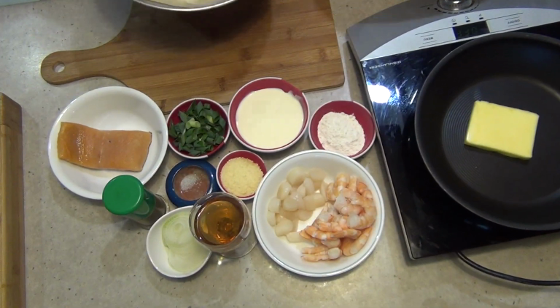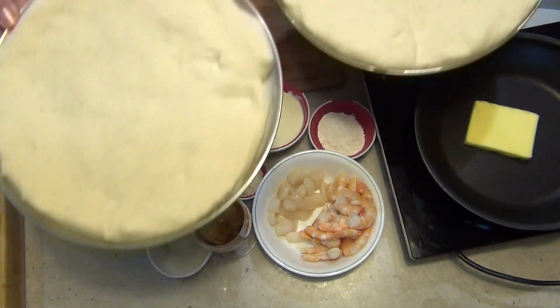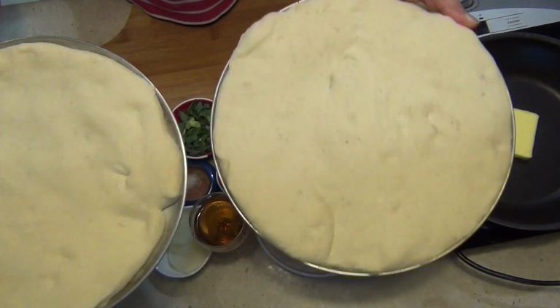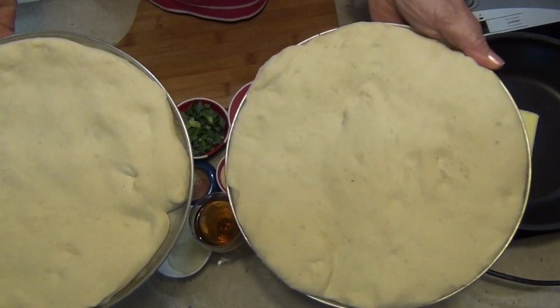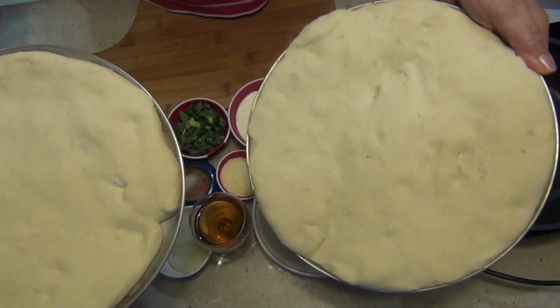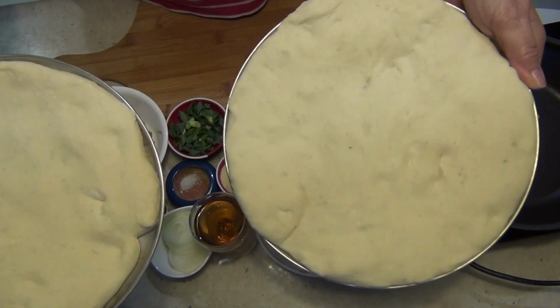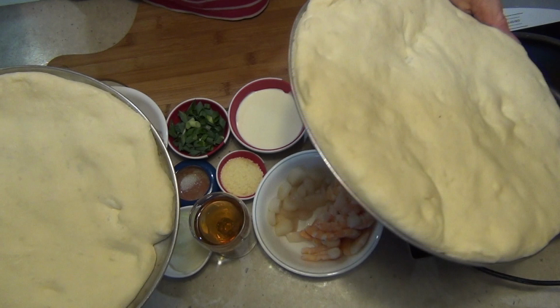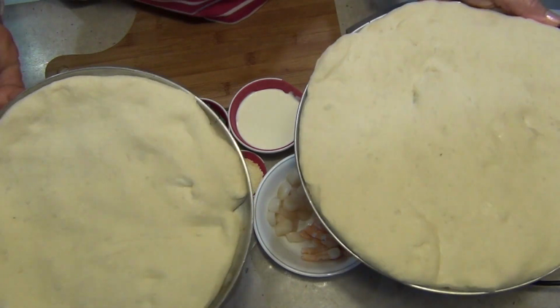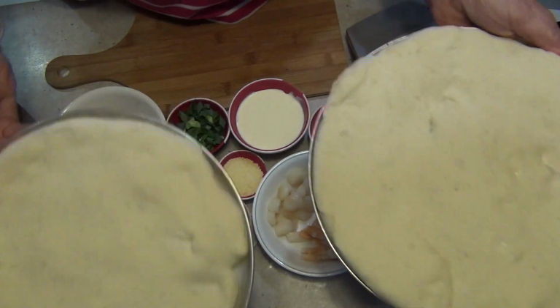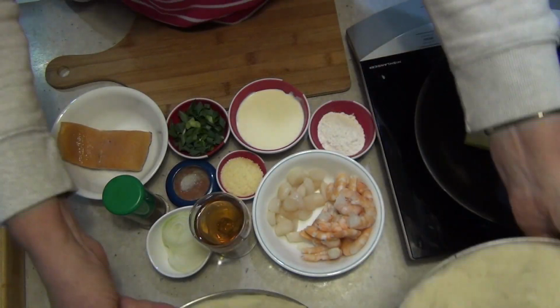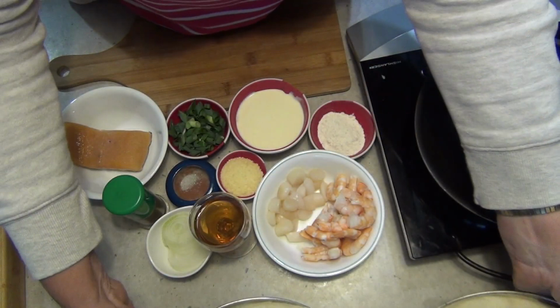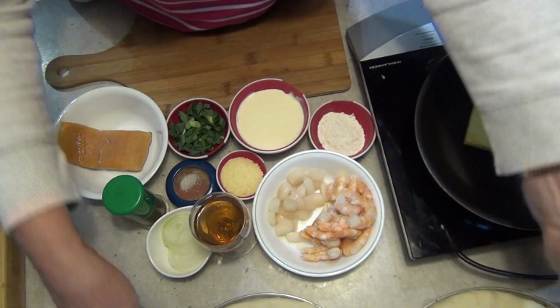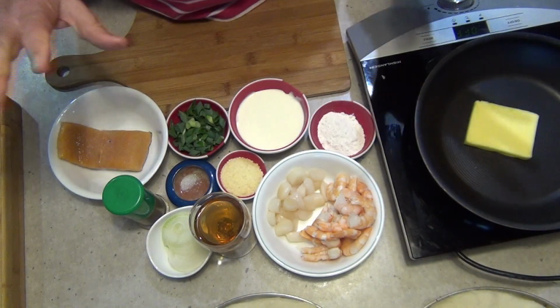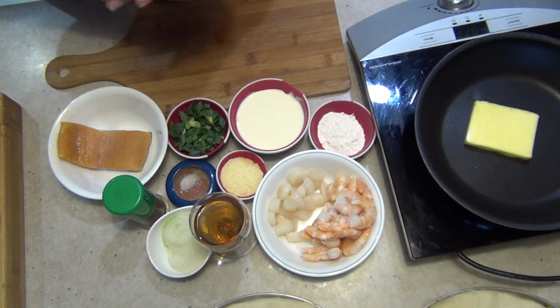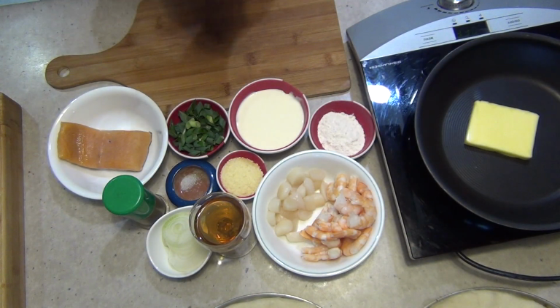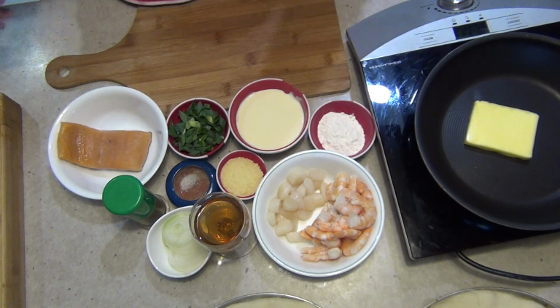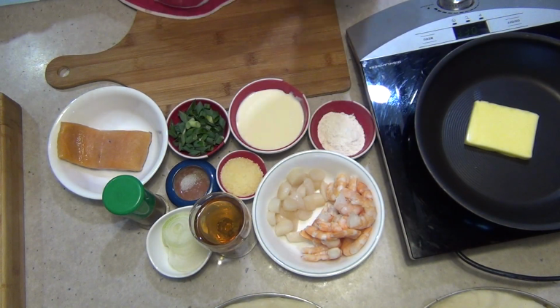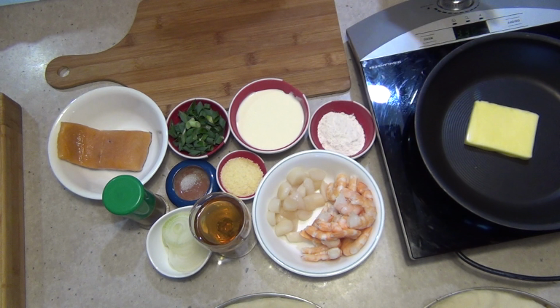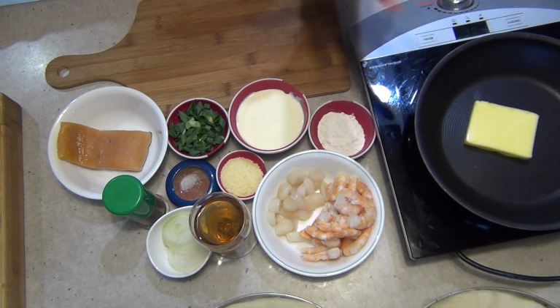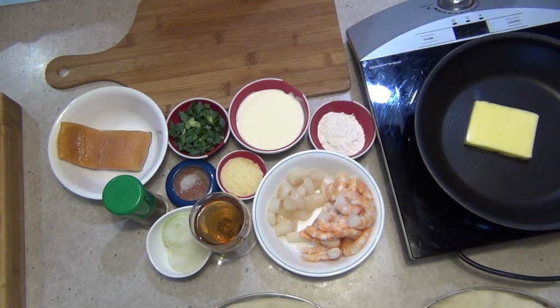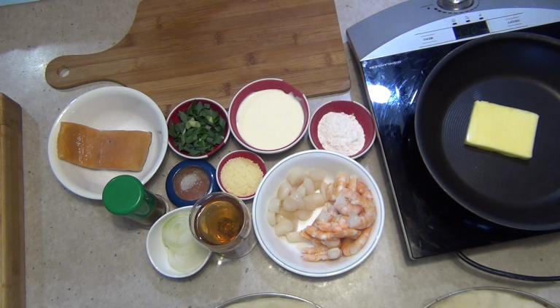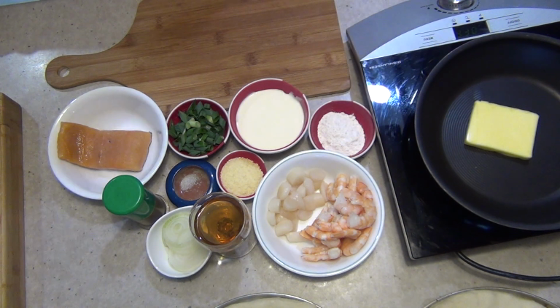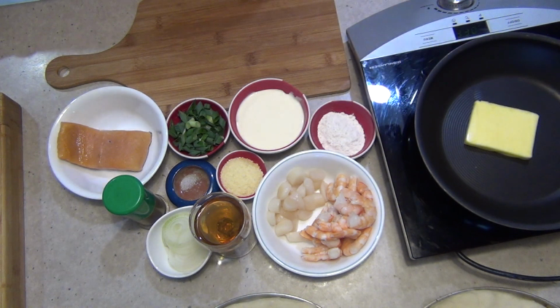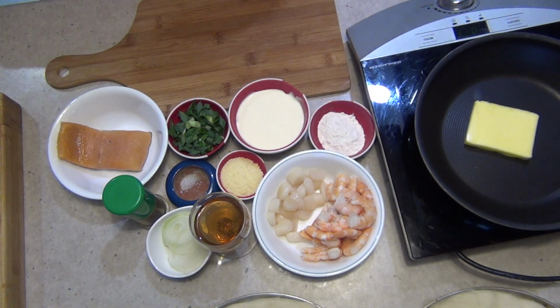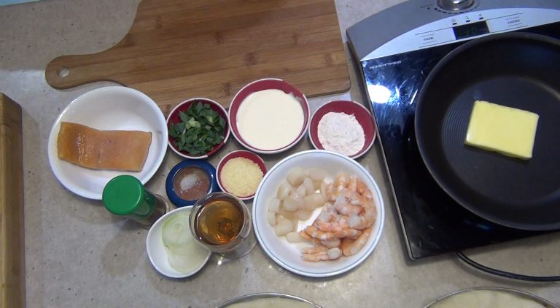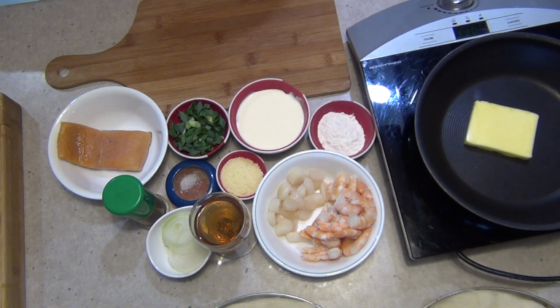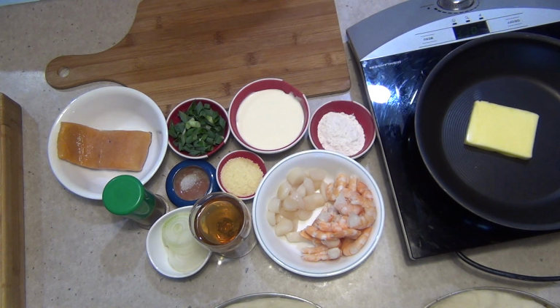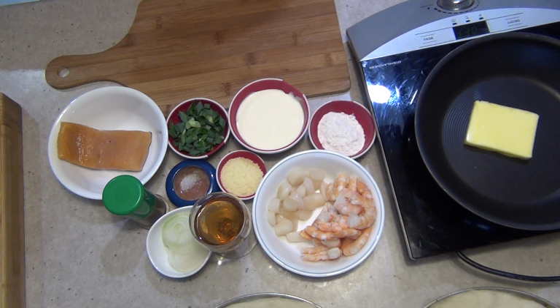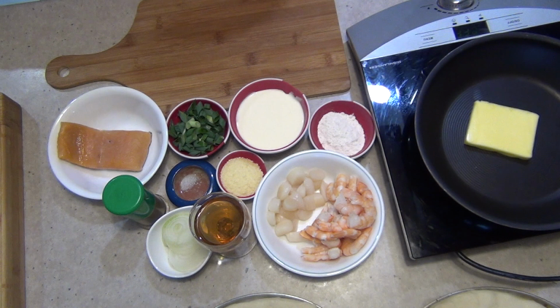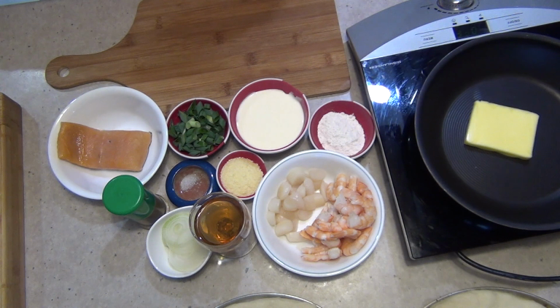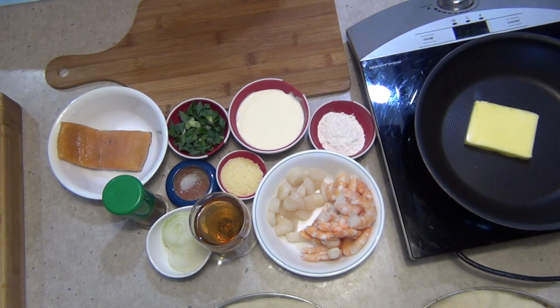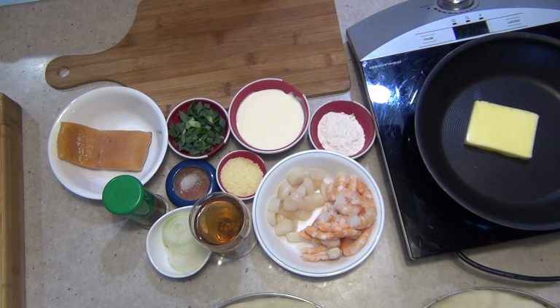The pizza doughs have risen for another 30 minutes and are nicely risen. We're doing two styles of pizza — both seafood. One is a cream and wine based pizza and the other is the traditional tomato based pizza.